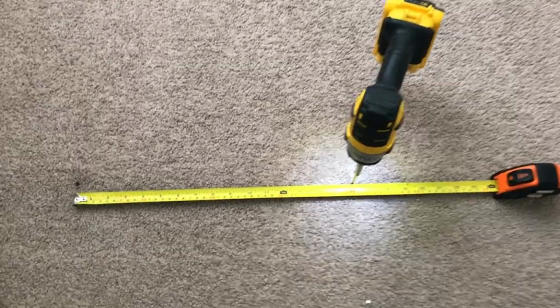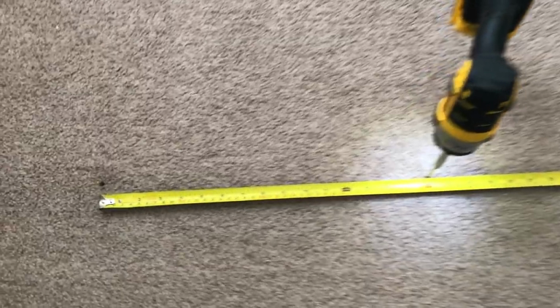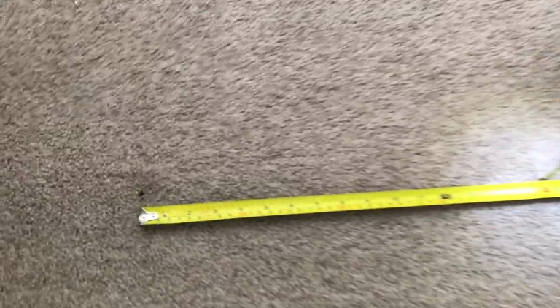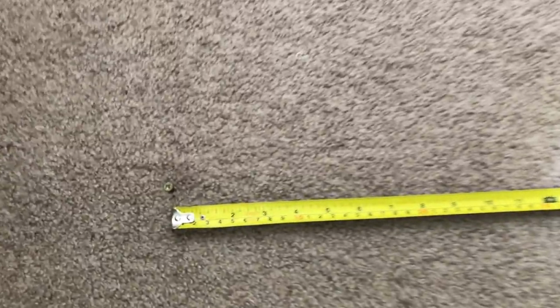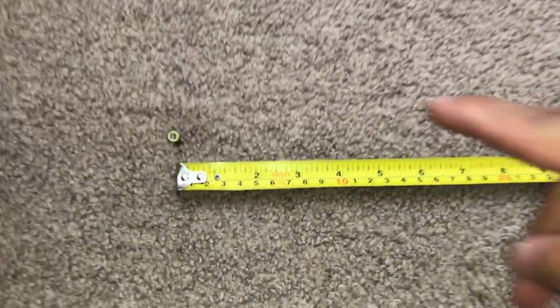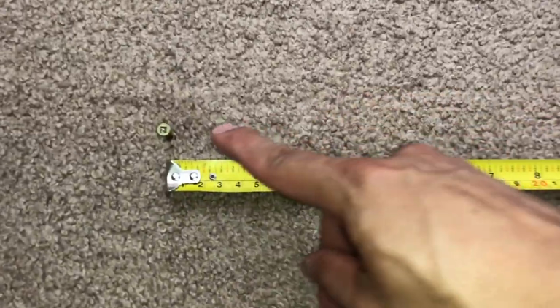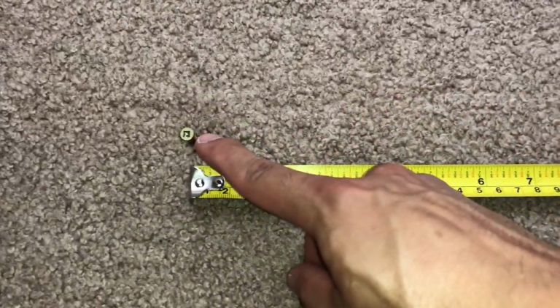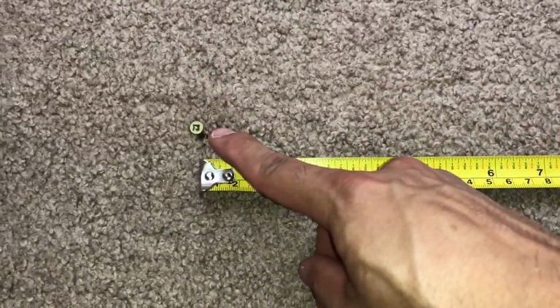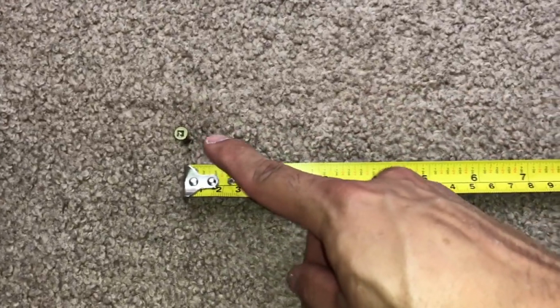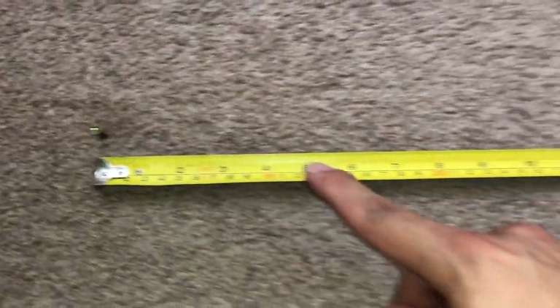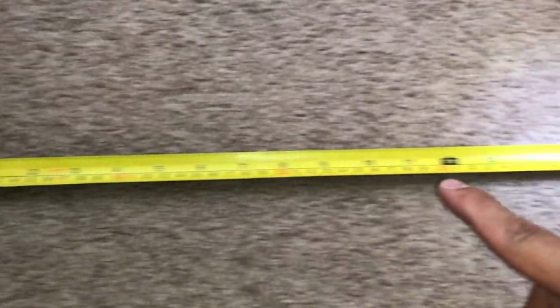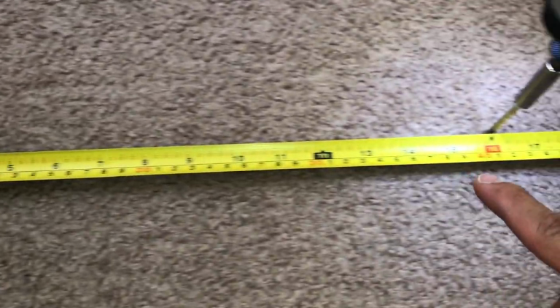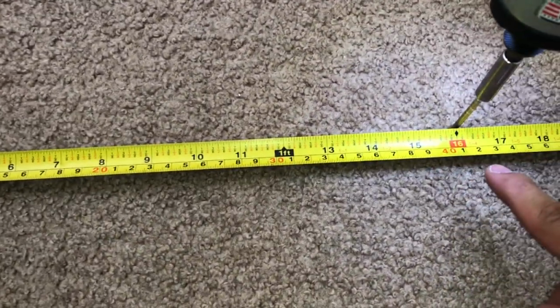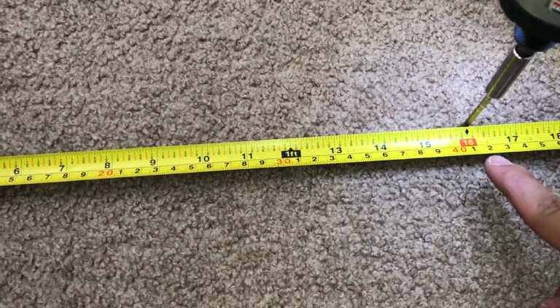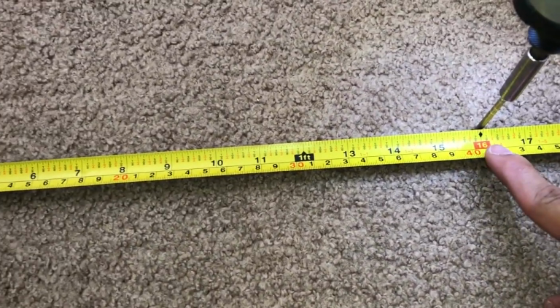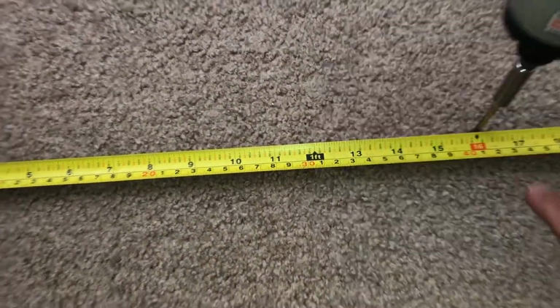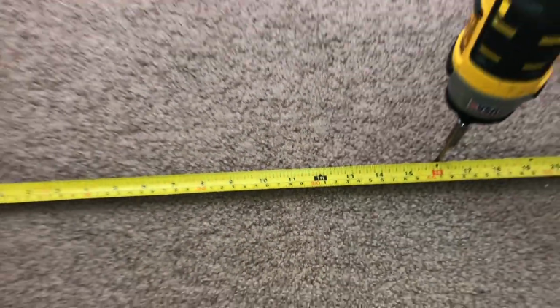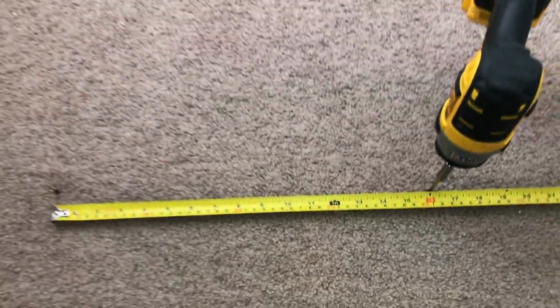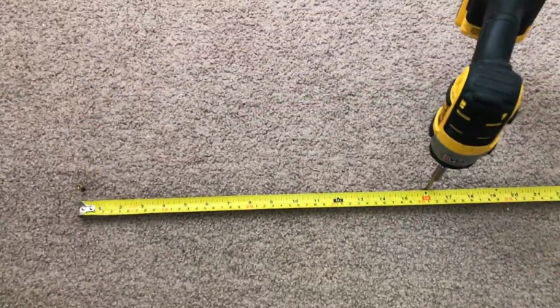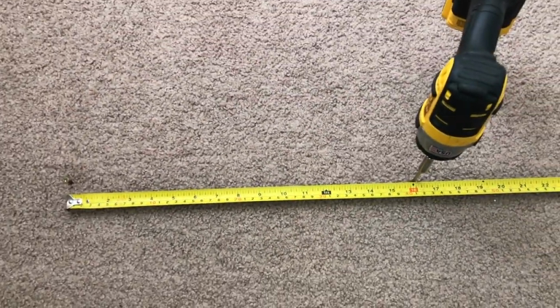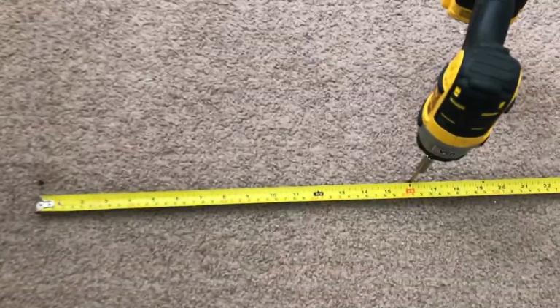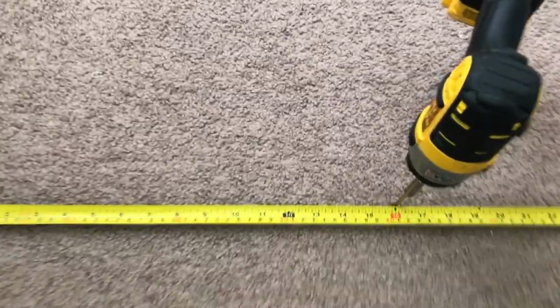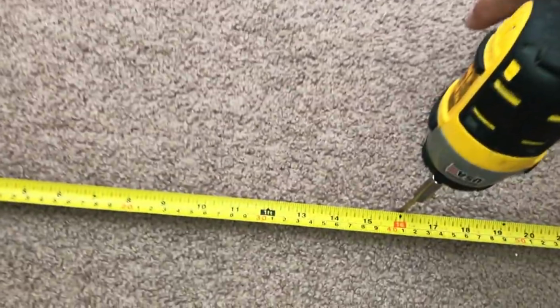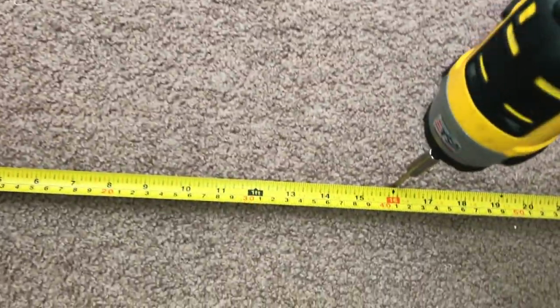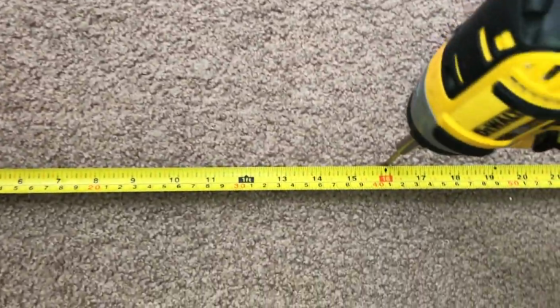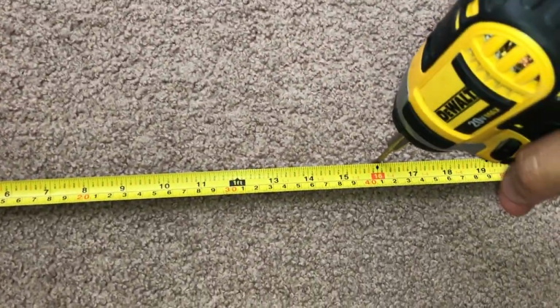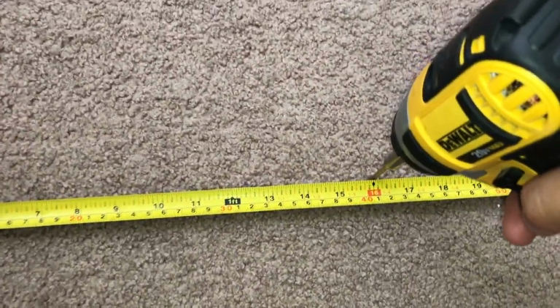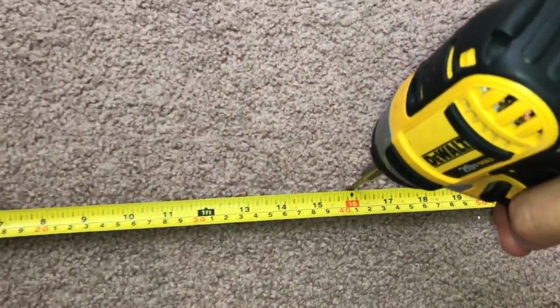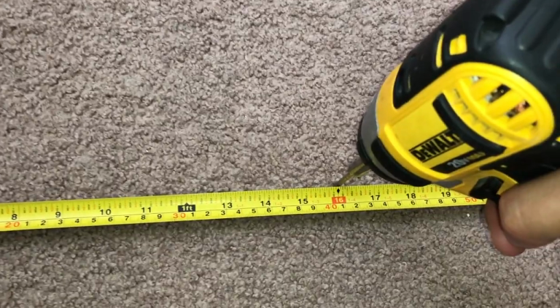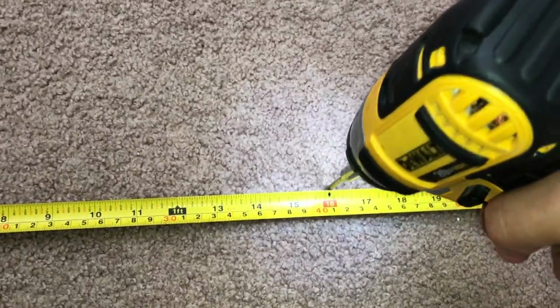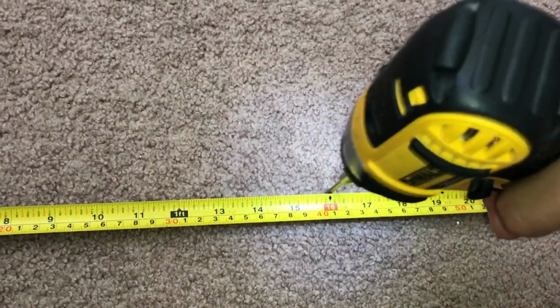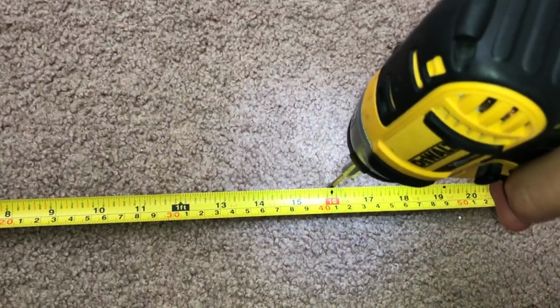Most floor joists are about 16 inches on center, so it's a good idea once you find one to go and mark it off so you can easily find other ones that run parallel to it.